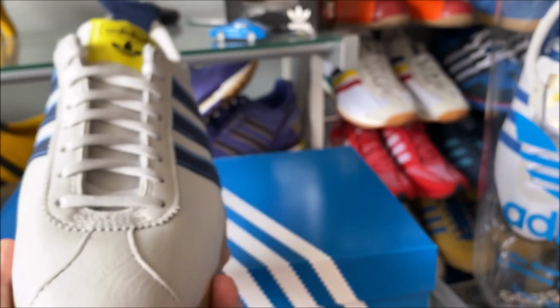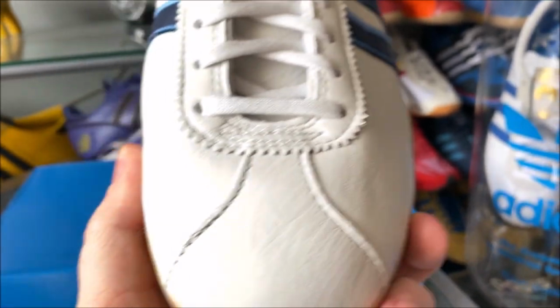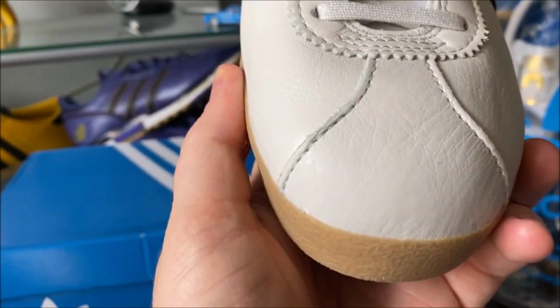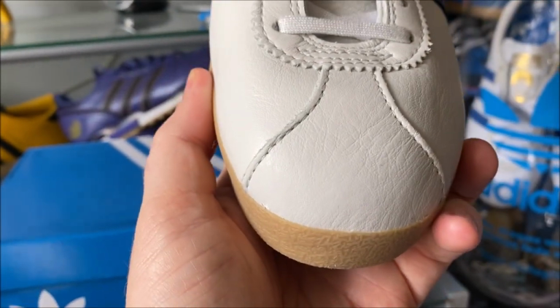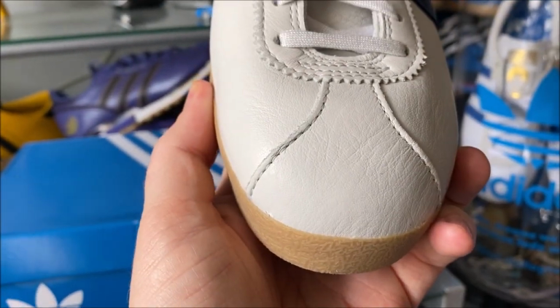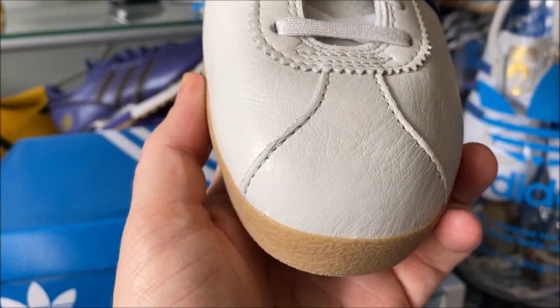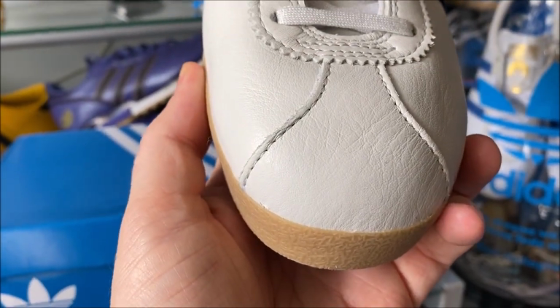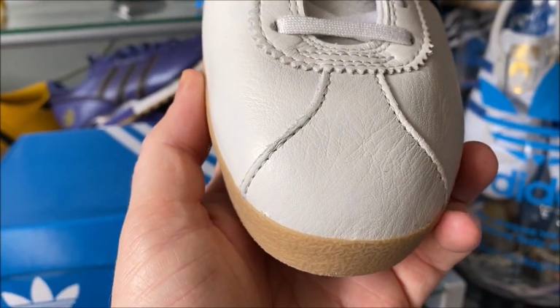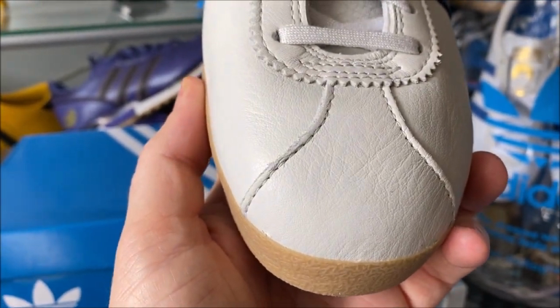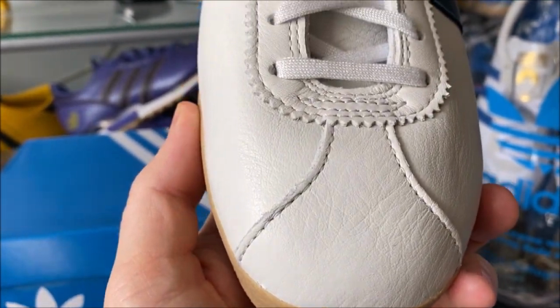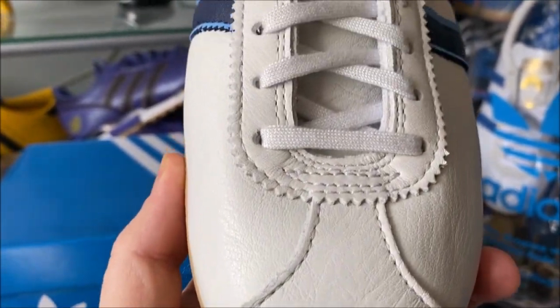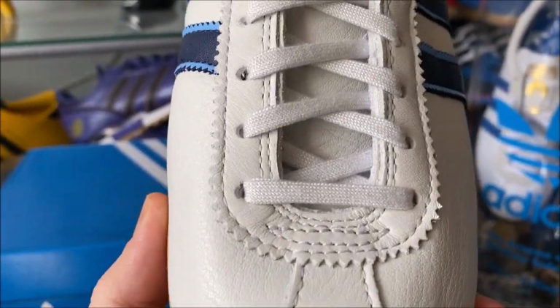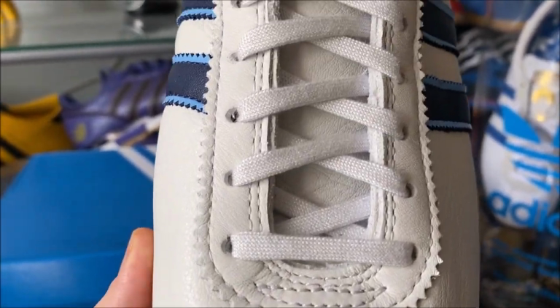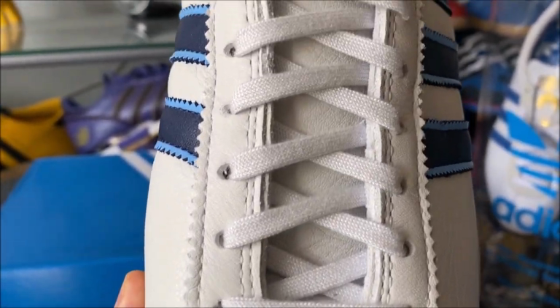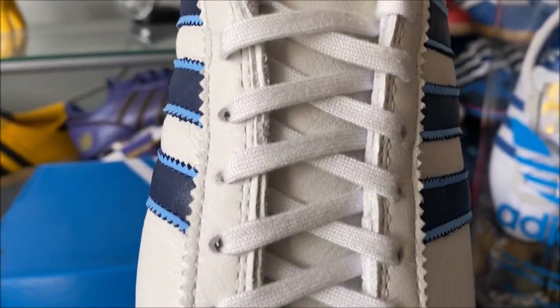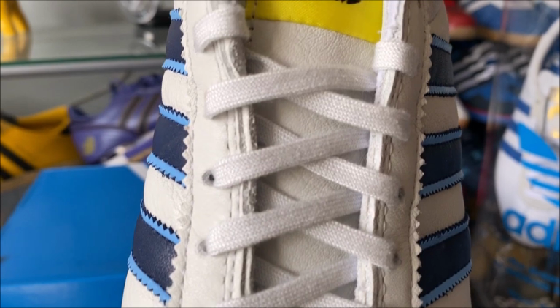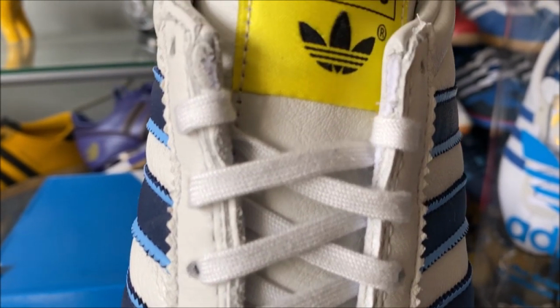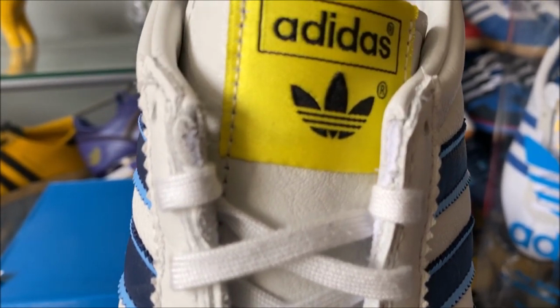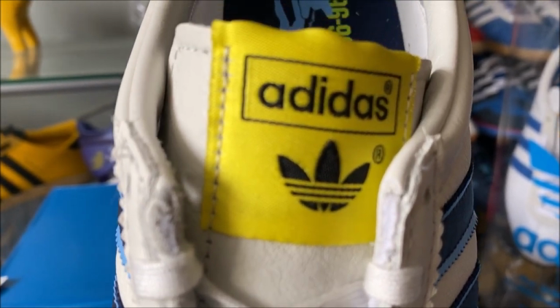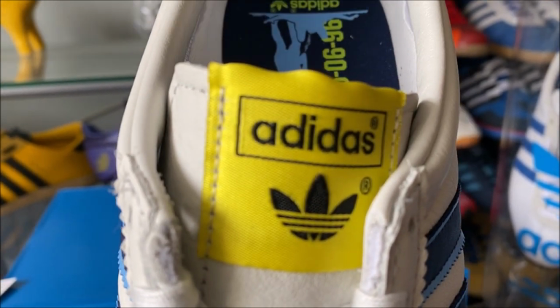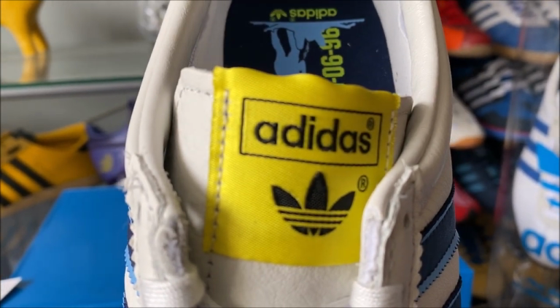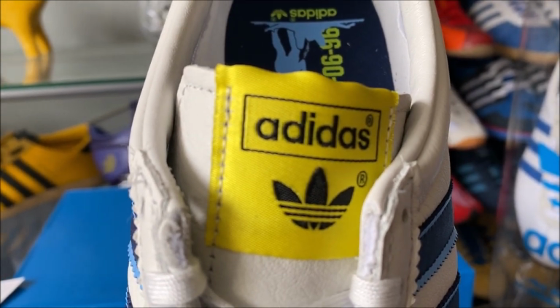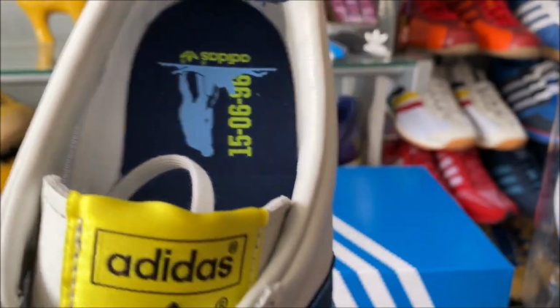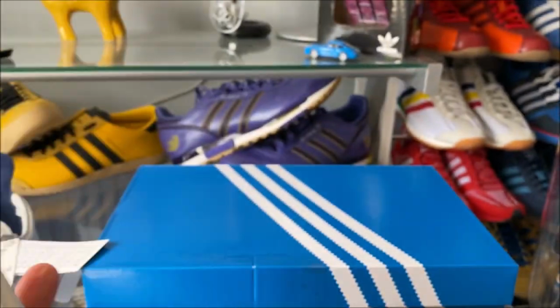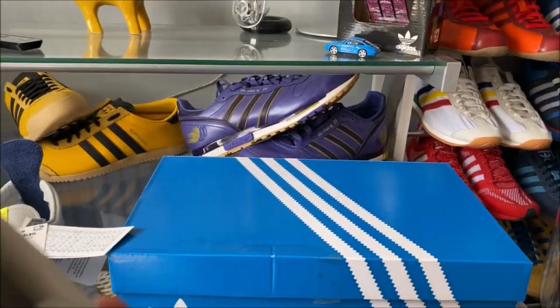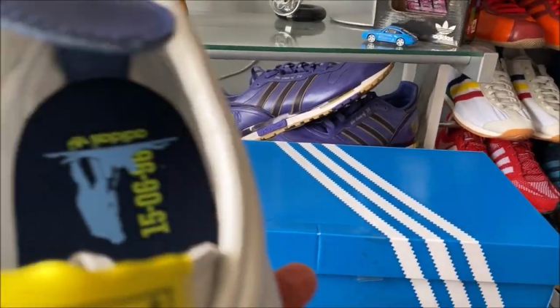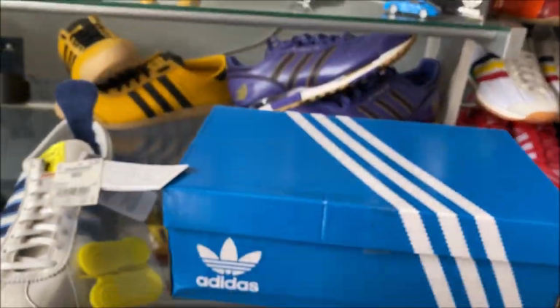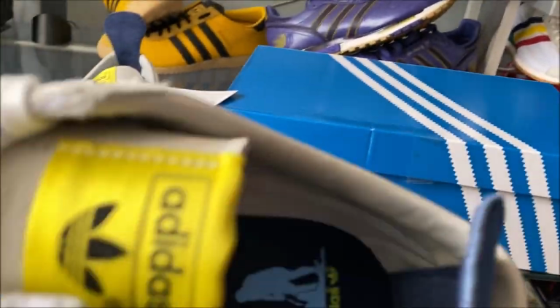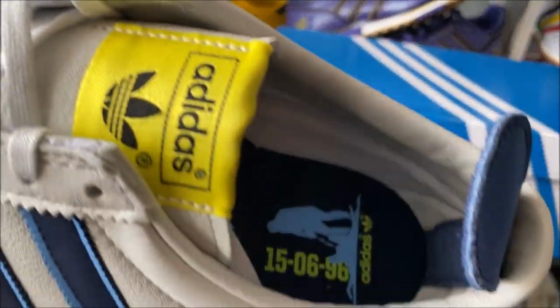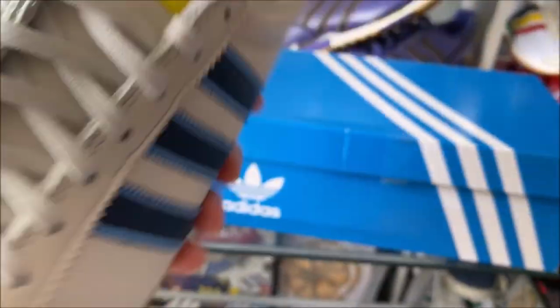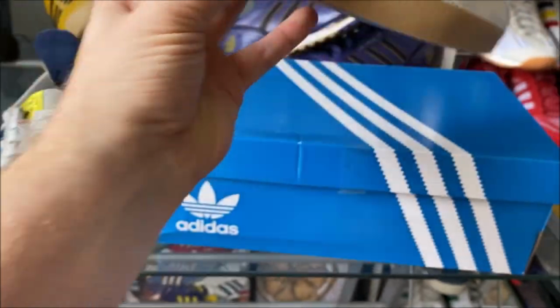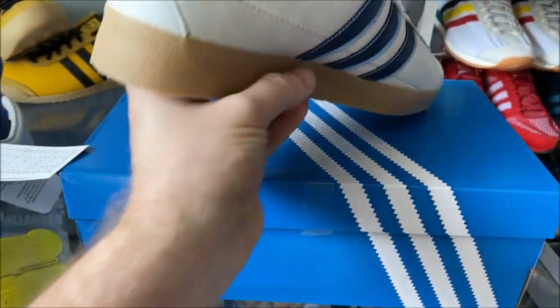Let's do a little toe-to-tongue shot. Brilliant — and then you're going right back into that footbed again. Really nice.